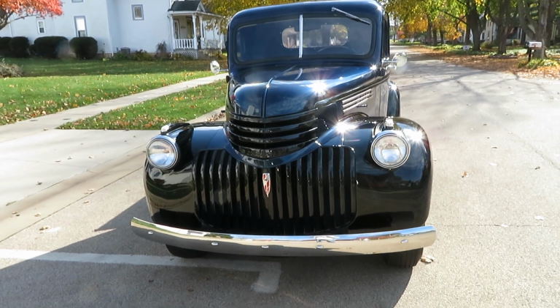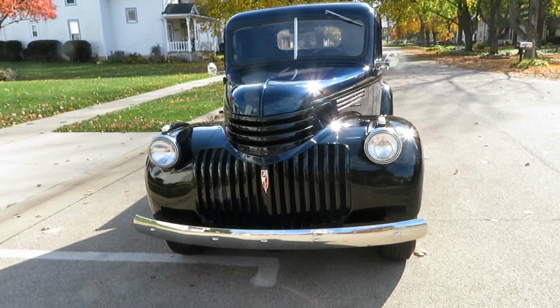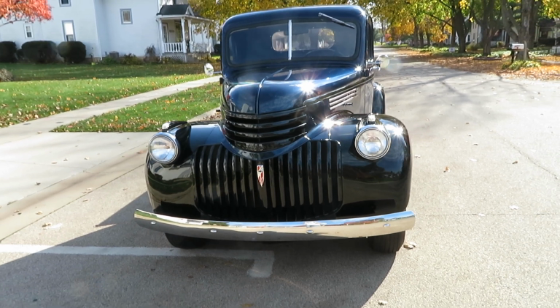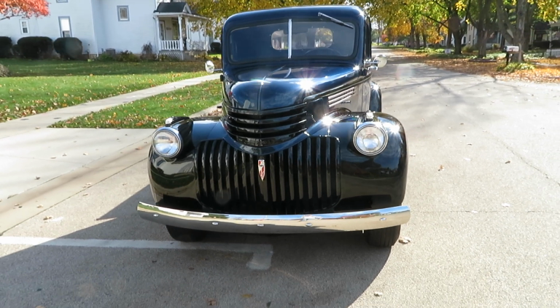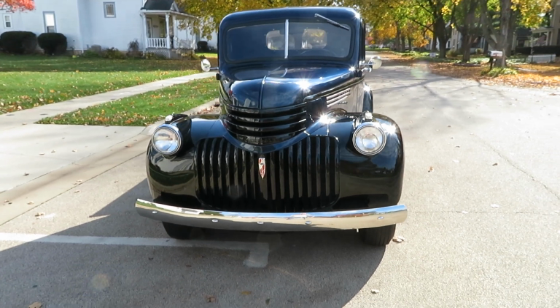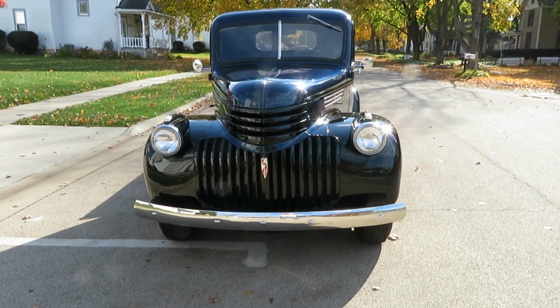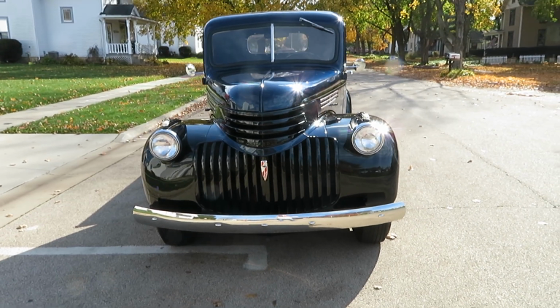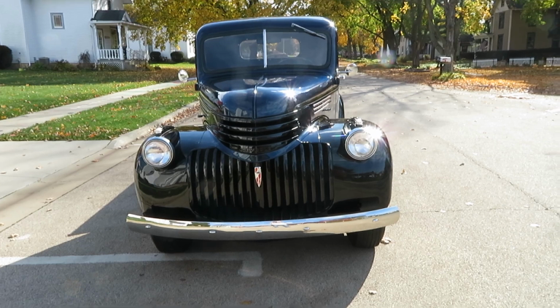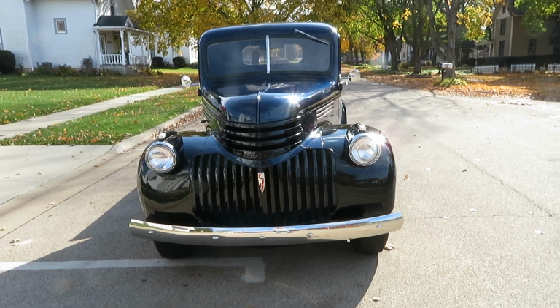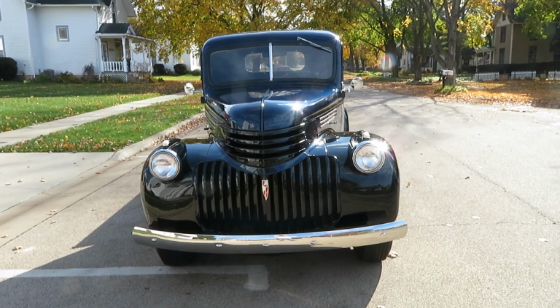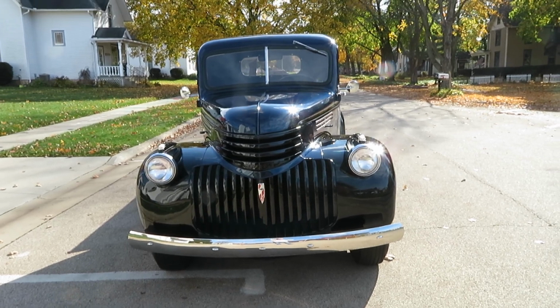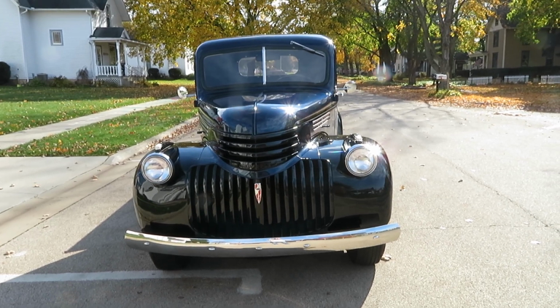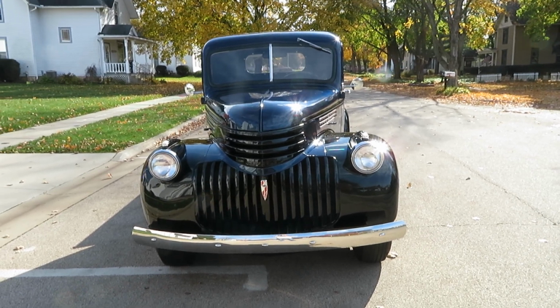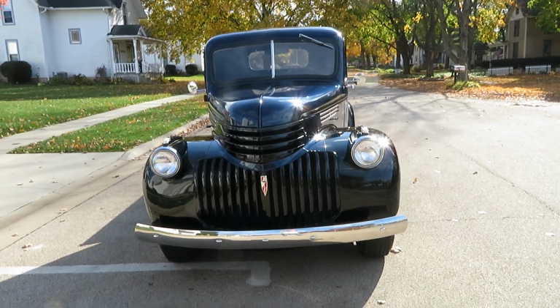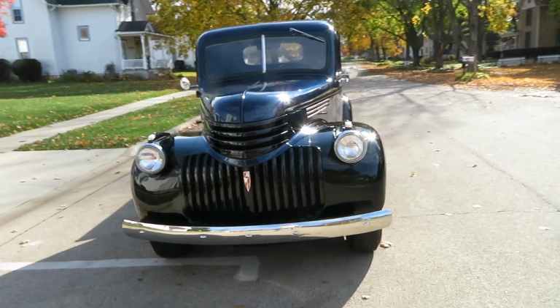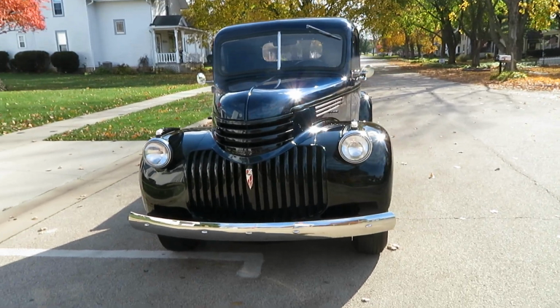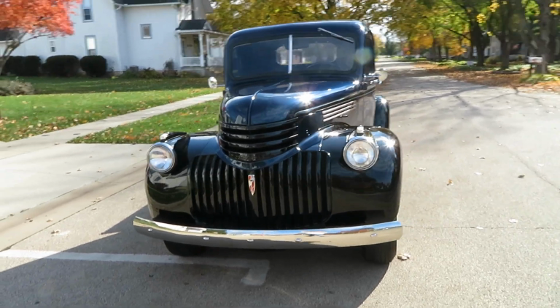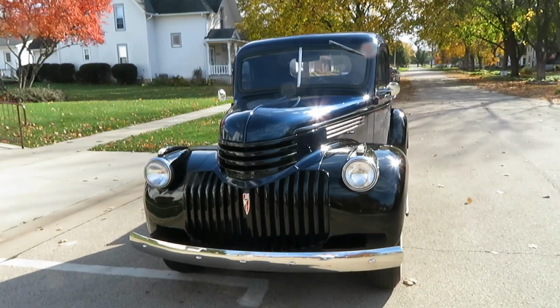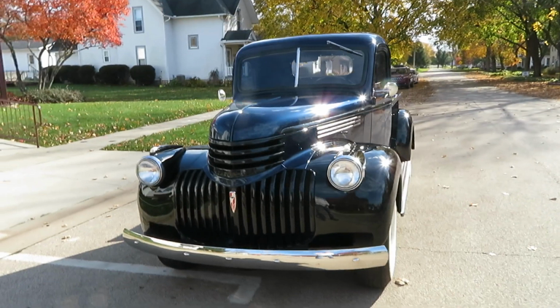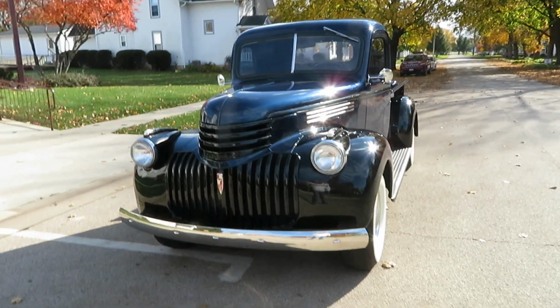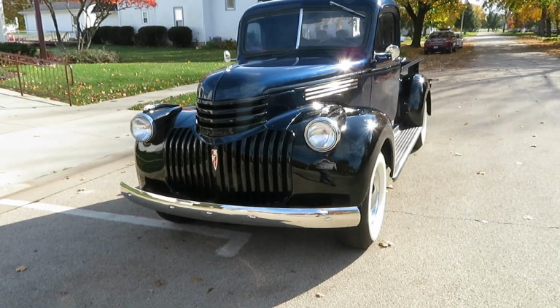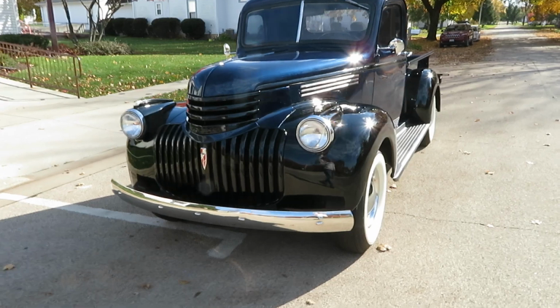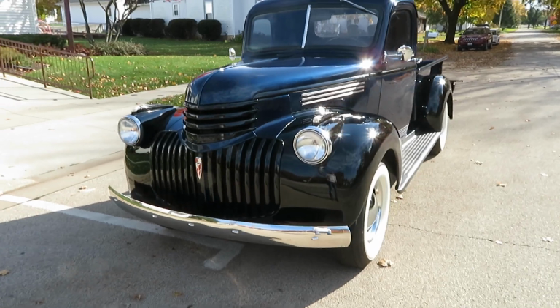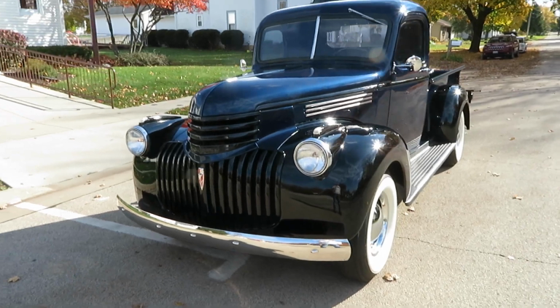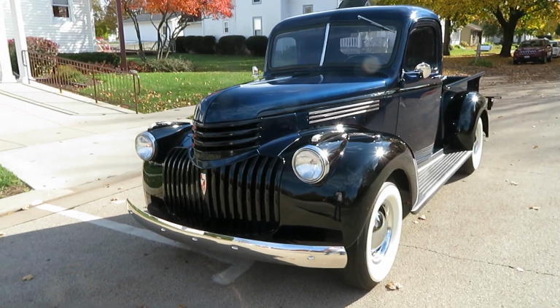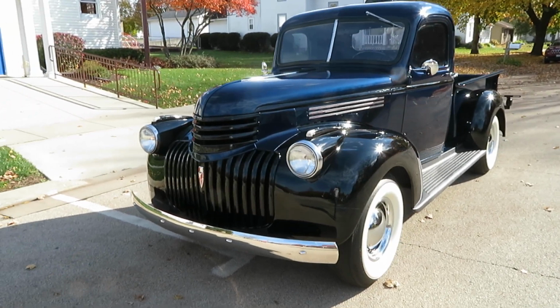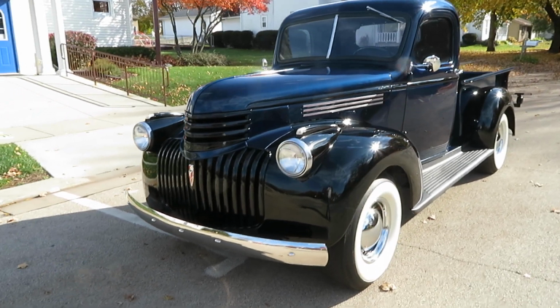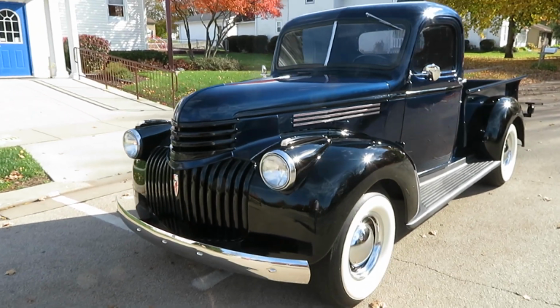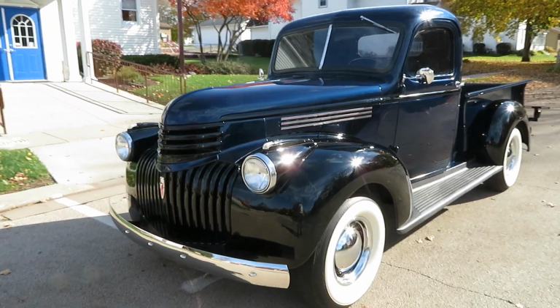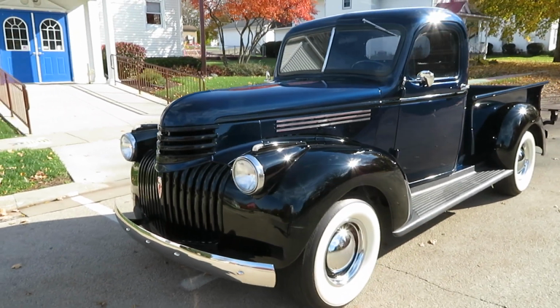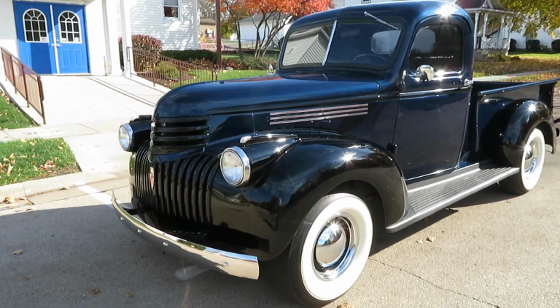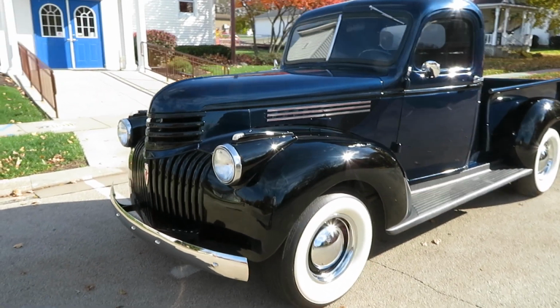1941 Chevy. If you want to see more videos like this, subscribe to this channel. This is a 1941 Chevy half ton — very pretty truck, dark blue with black fenders.